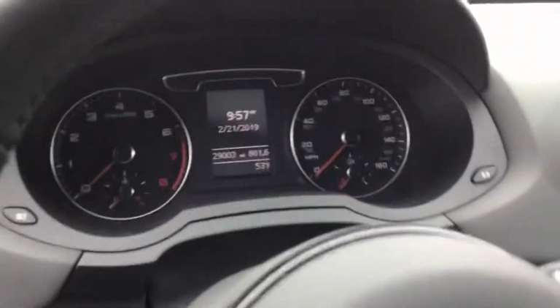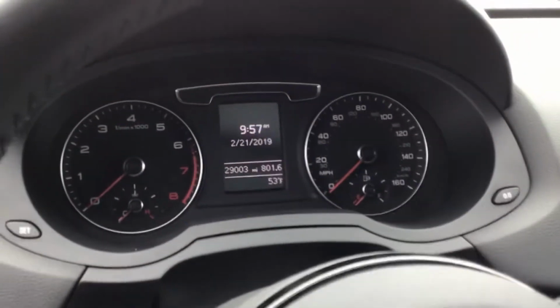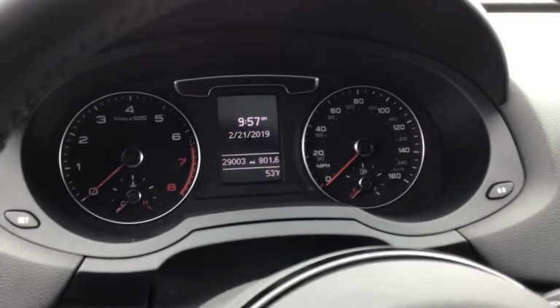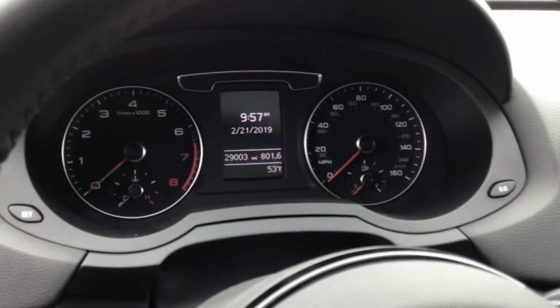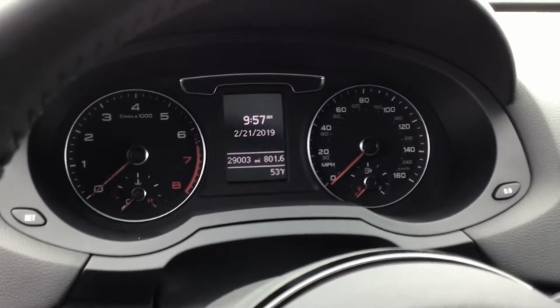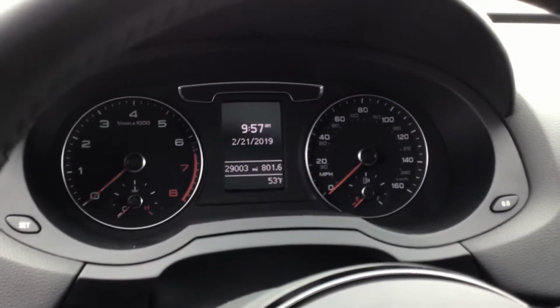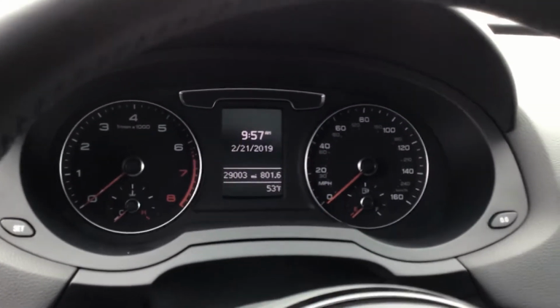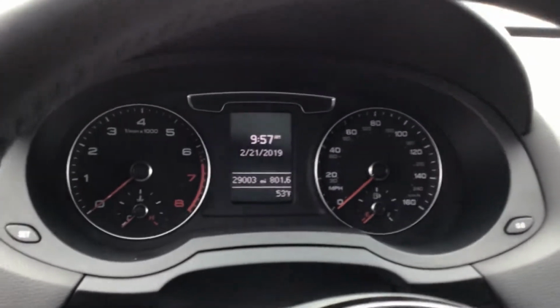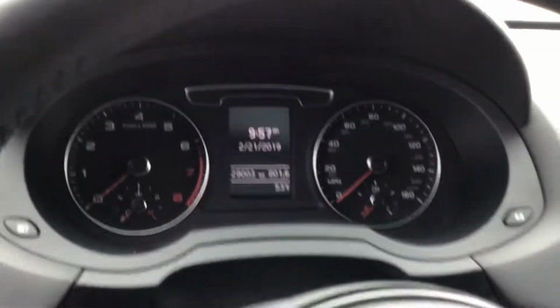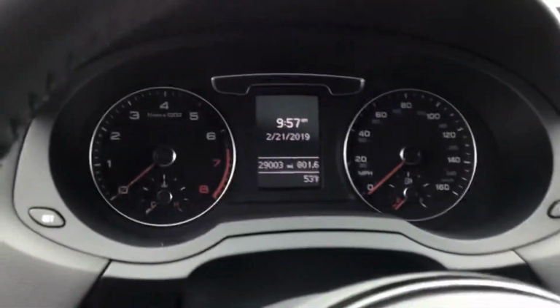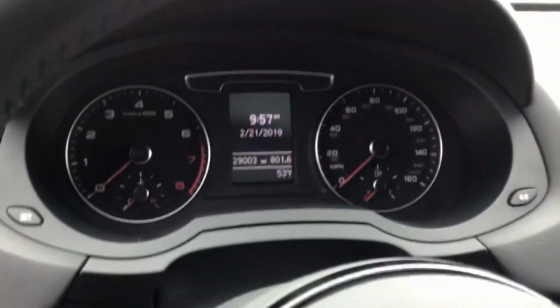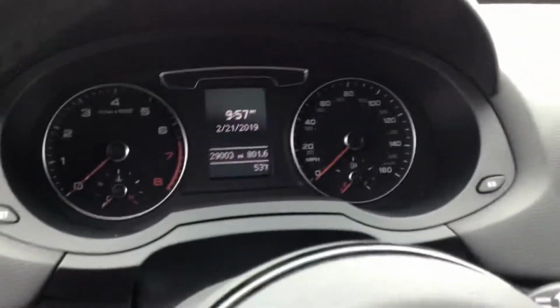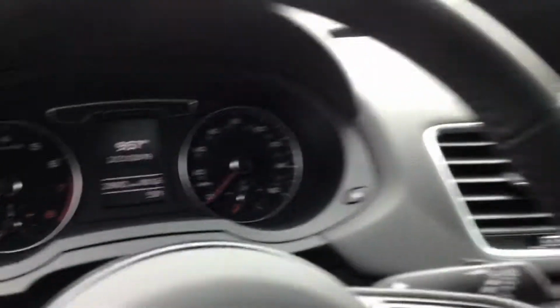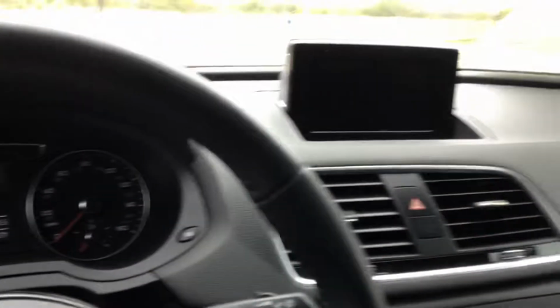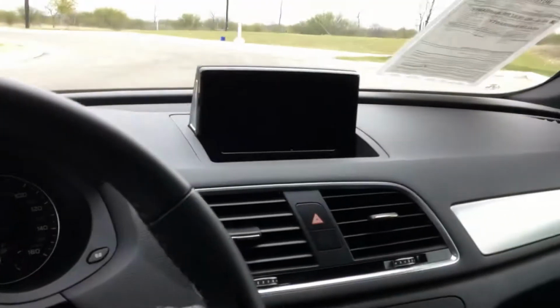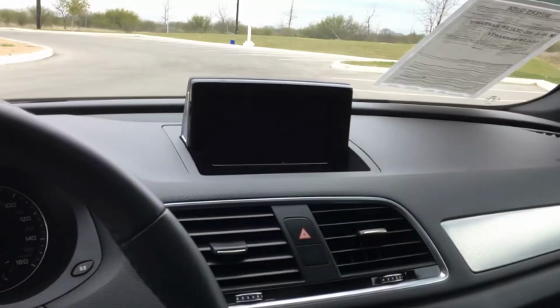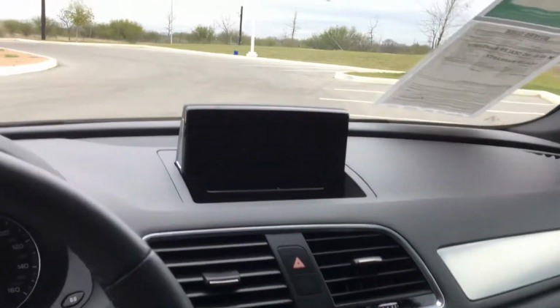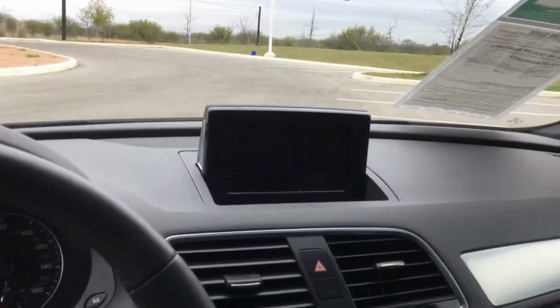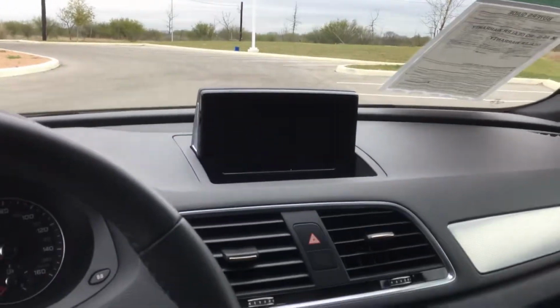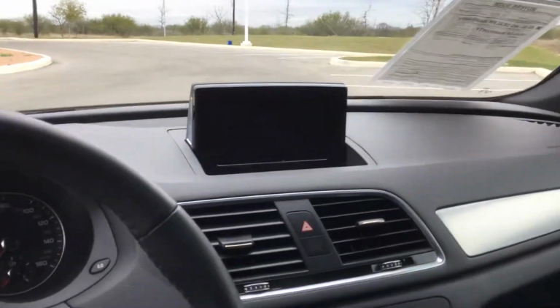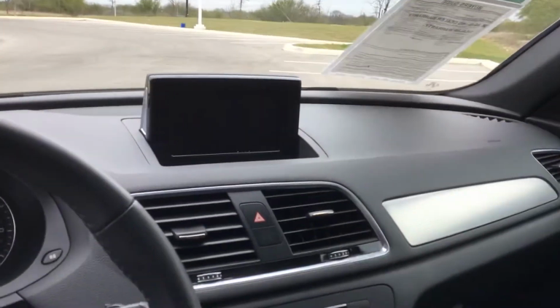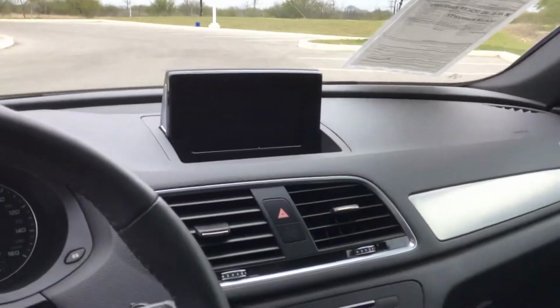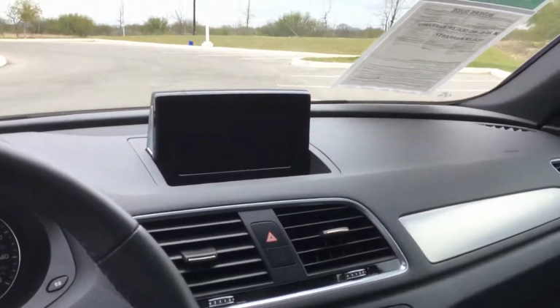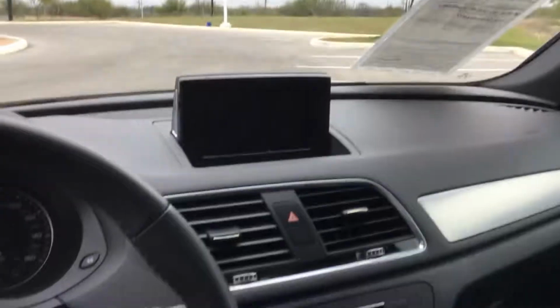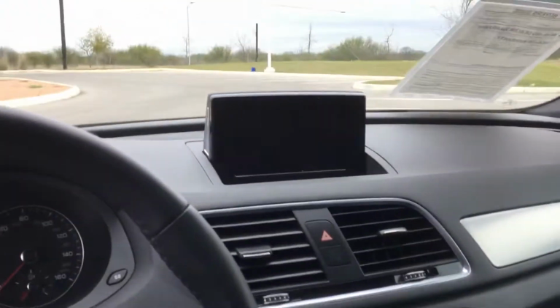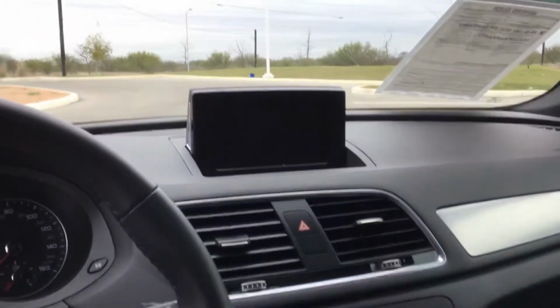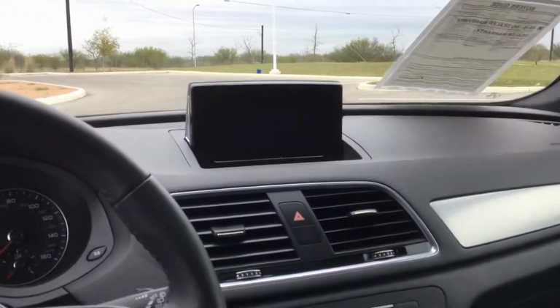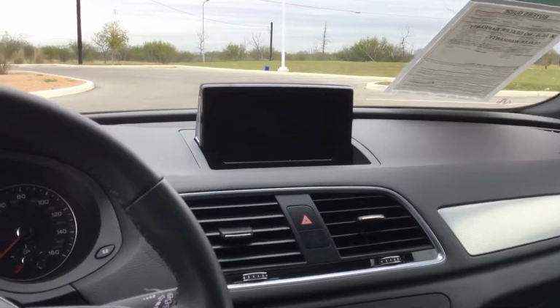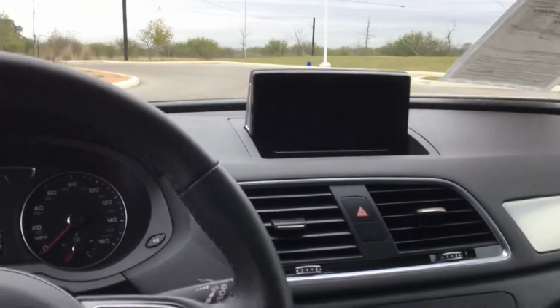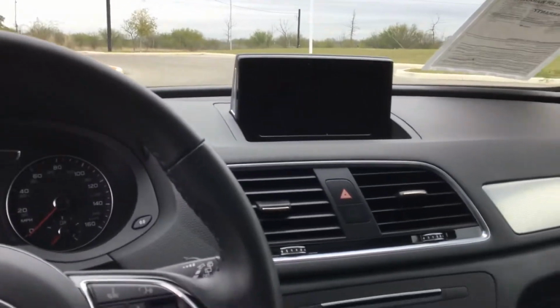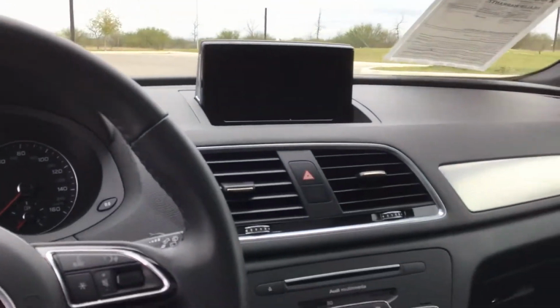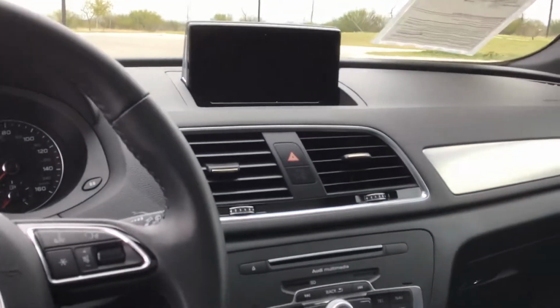Inside you're going to have a digital driver information screen. You can also see this vehicle only has 29,000 miles on it. You have Audi's infotainment screen as well, which allows you to control the driver settings, audio, Bluetooth, and all those features.